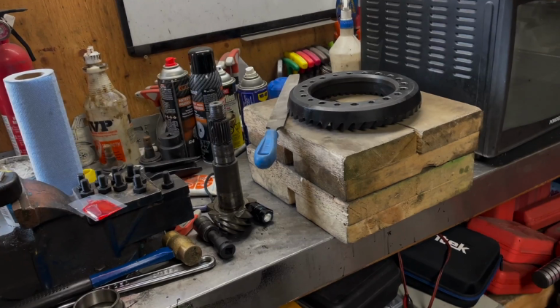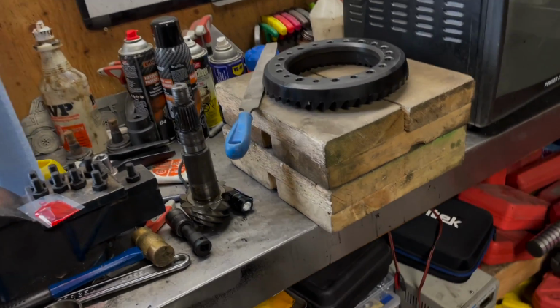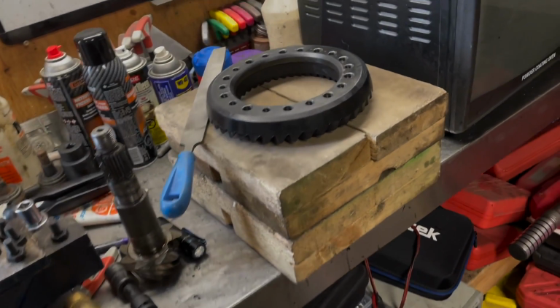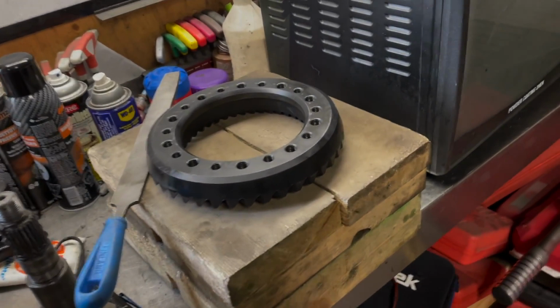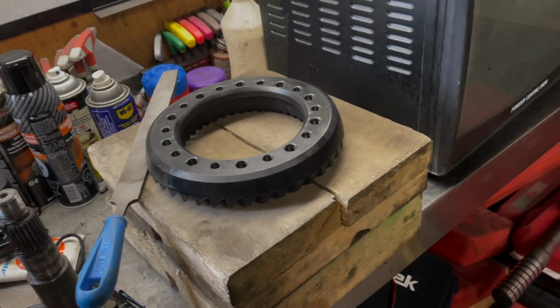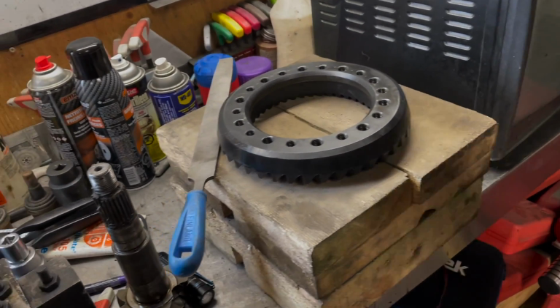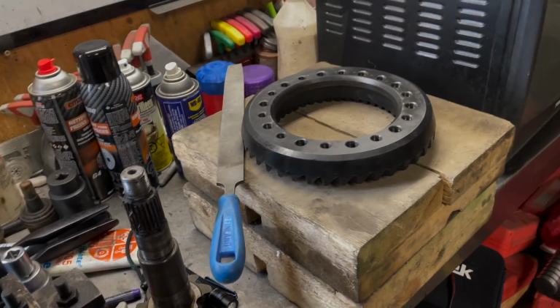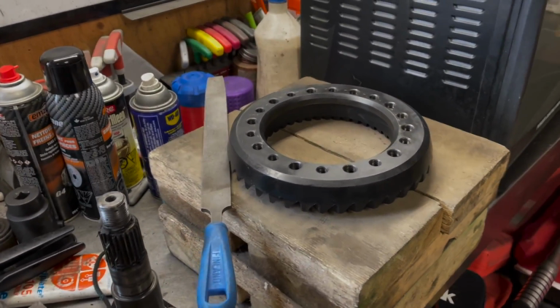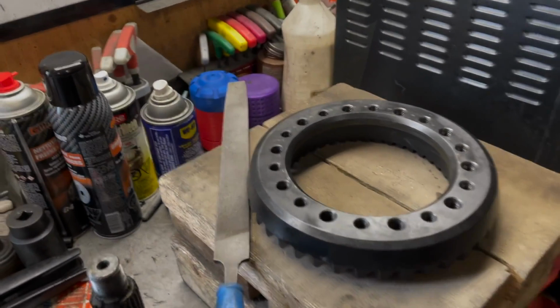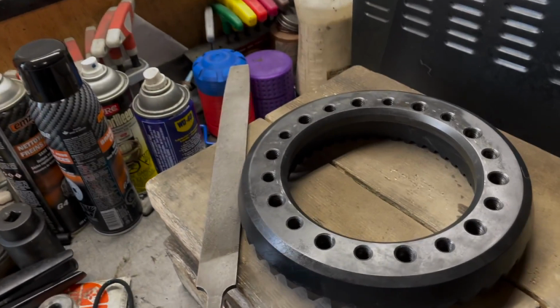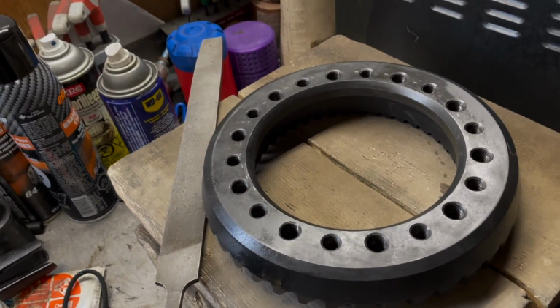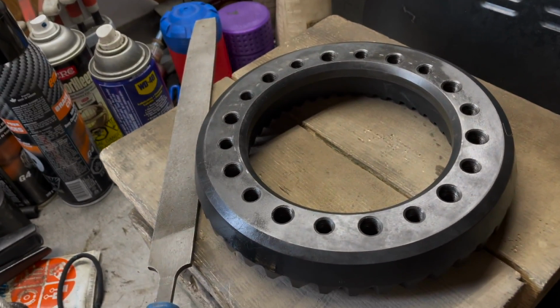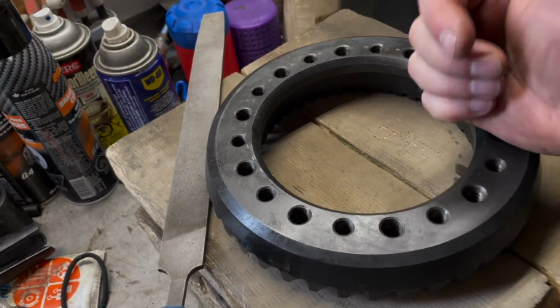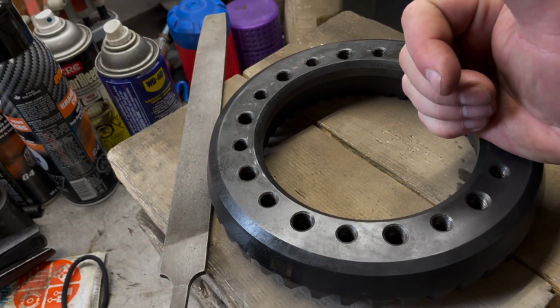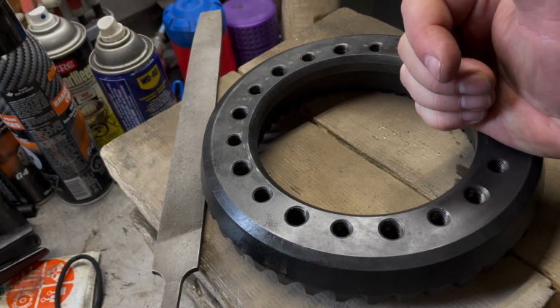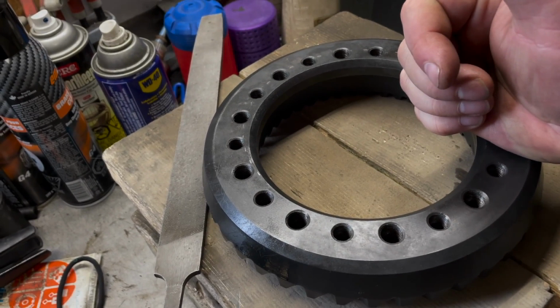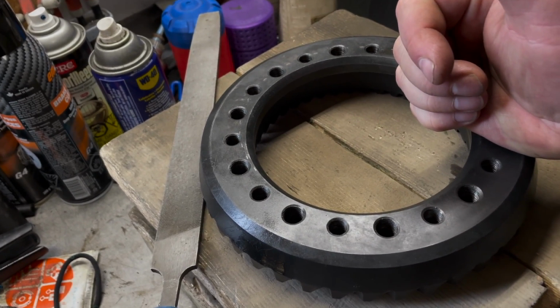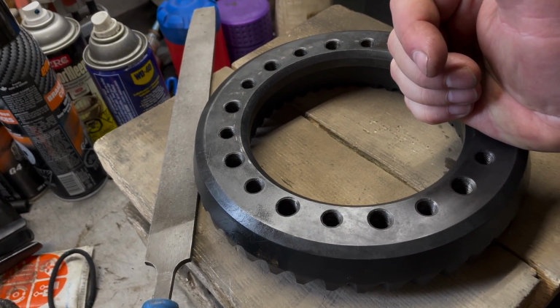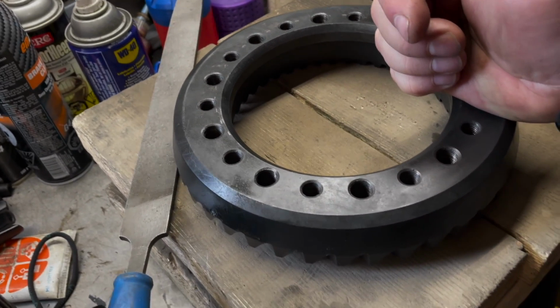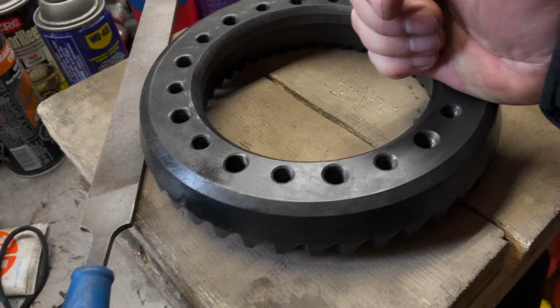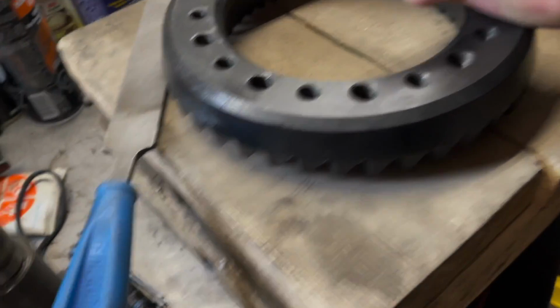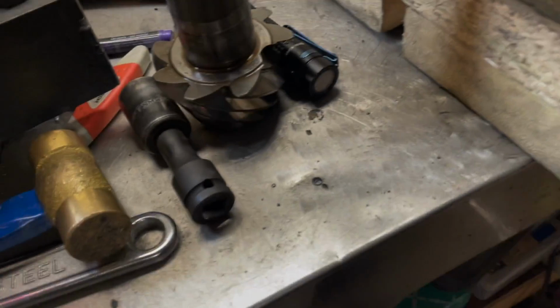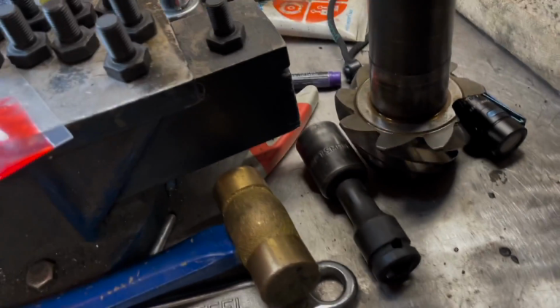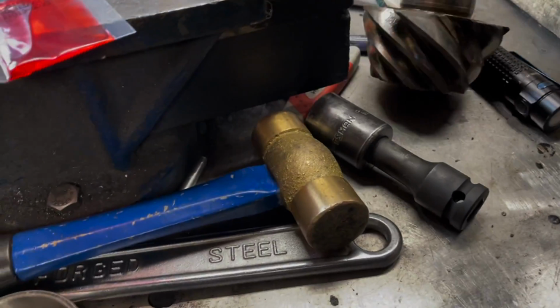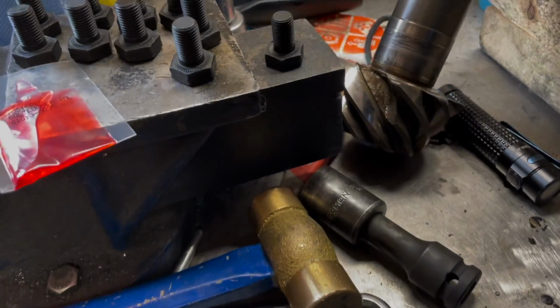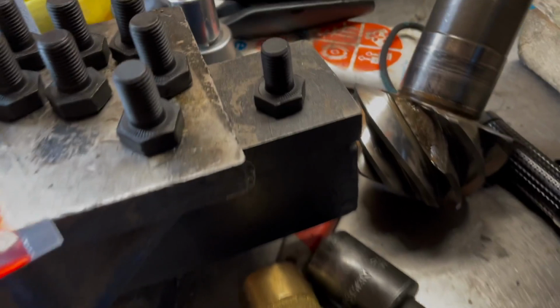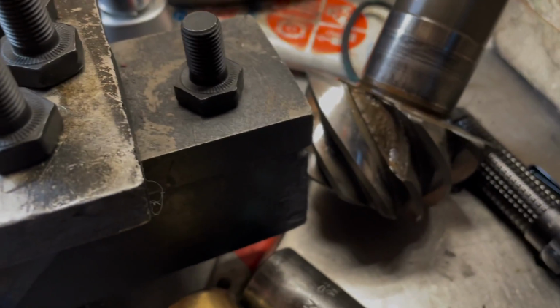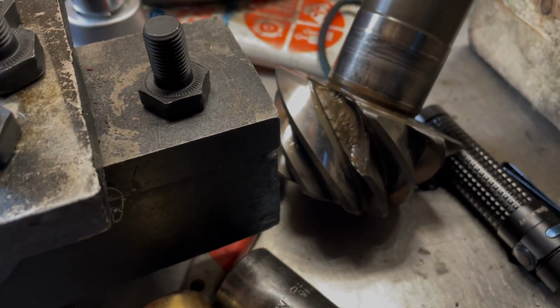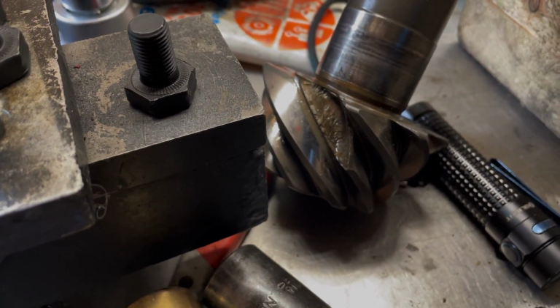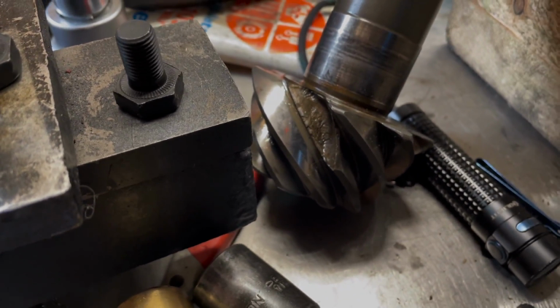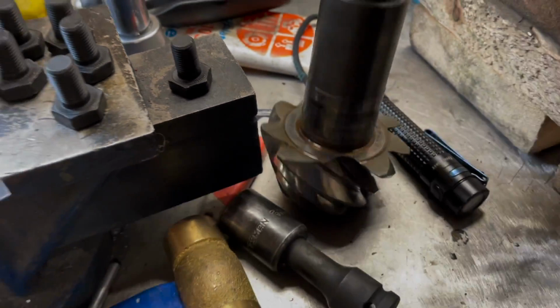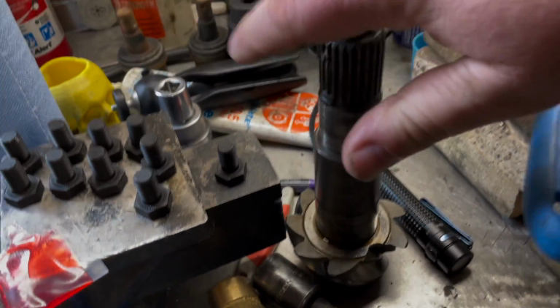Good day everybody, welcome to today's video. In my 2014 Wrangler JKU, I'm installing new gears because the pinion on the other one broke — as you can see right there, a tooth broke off the pinion.